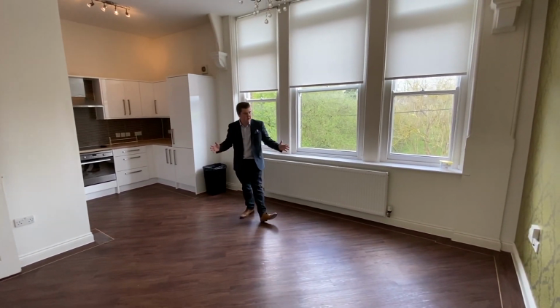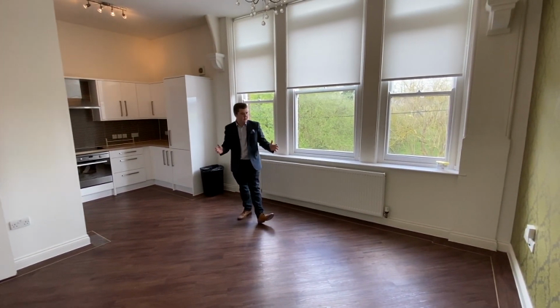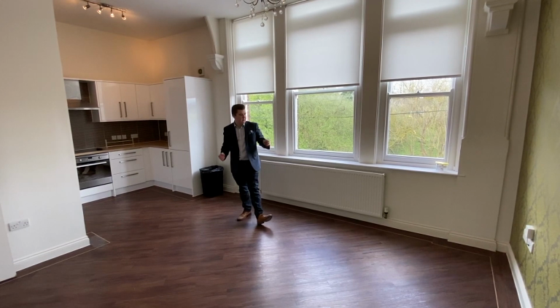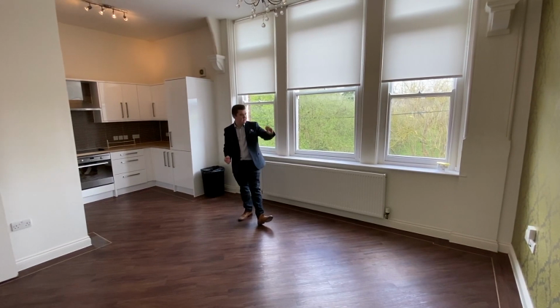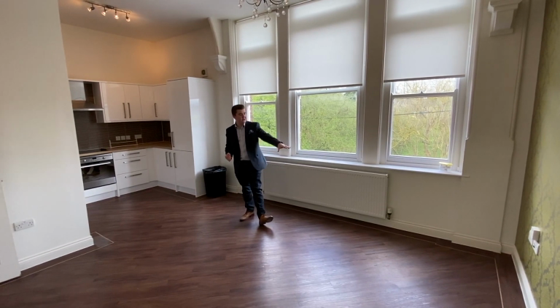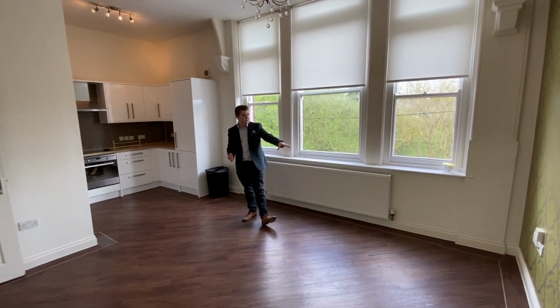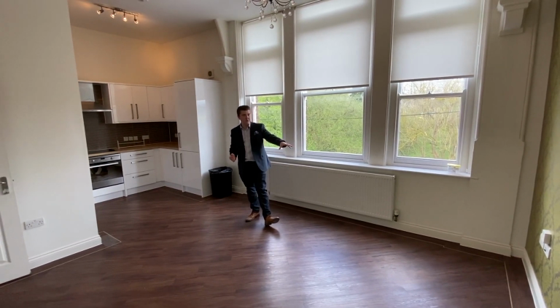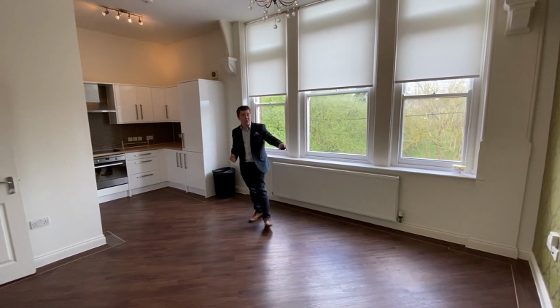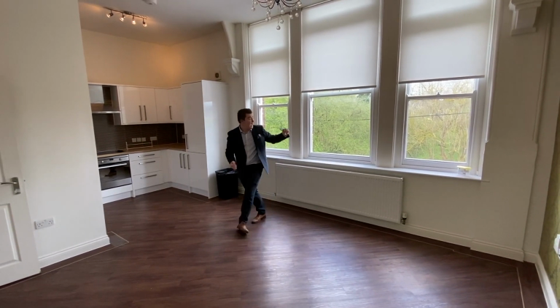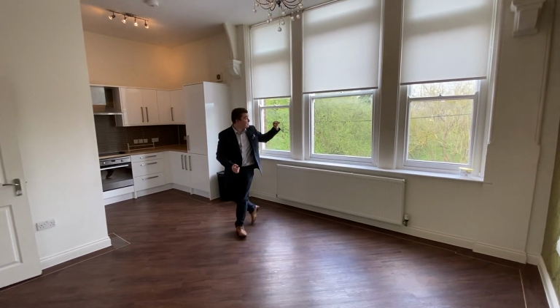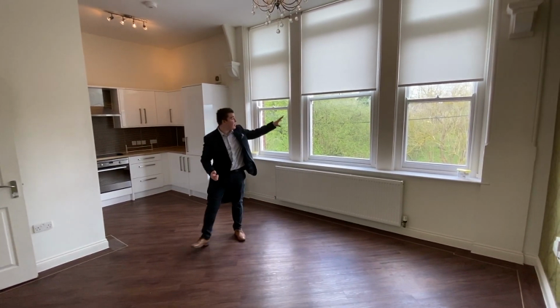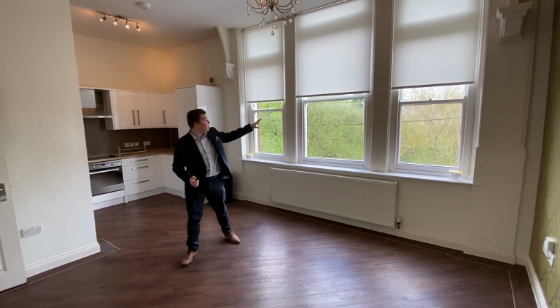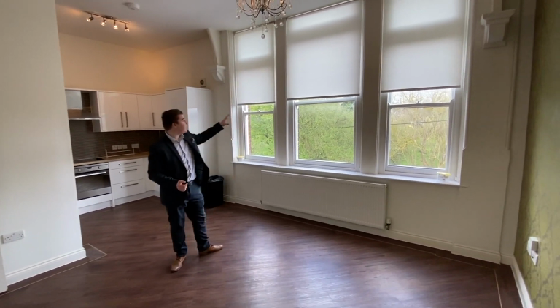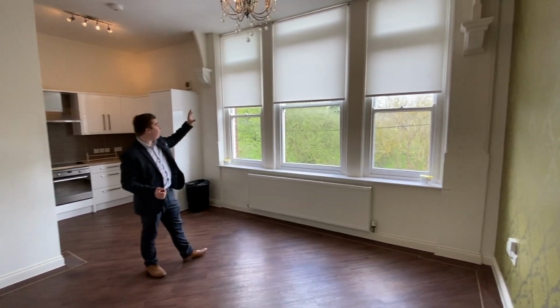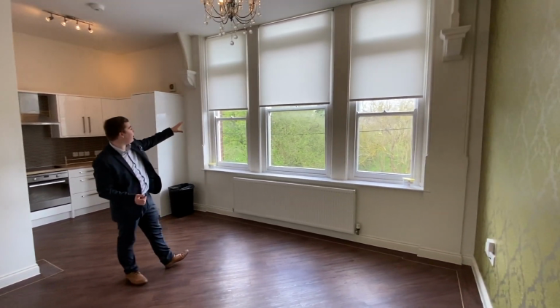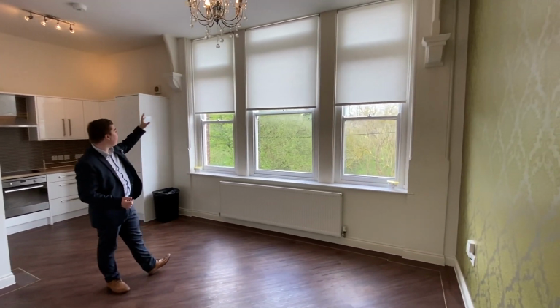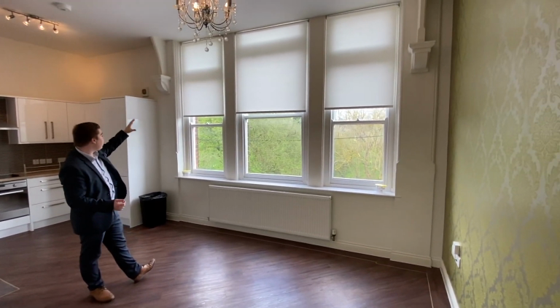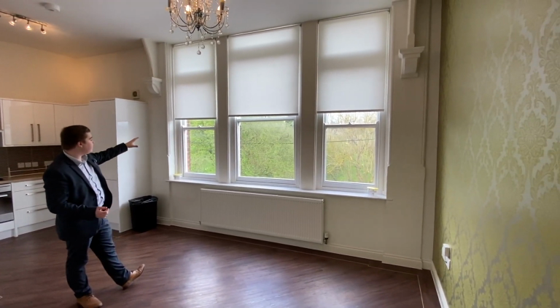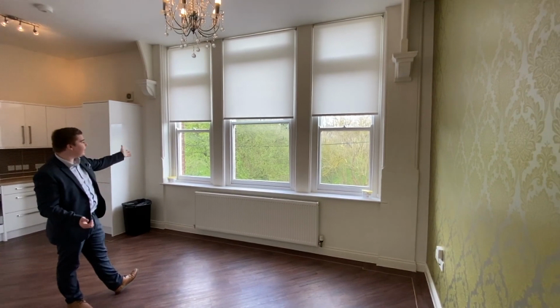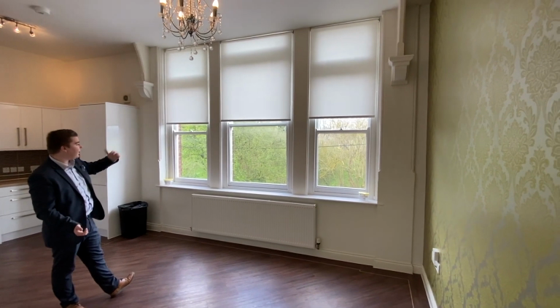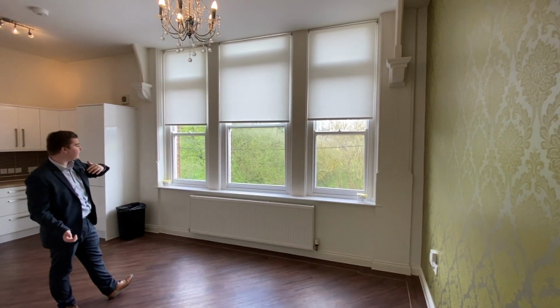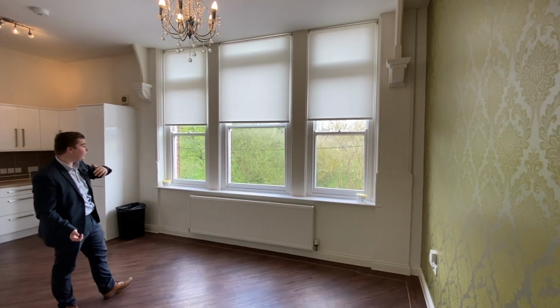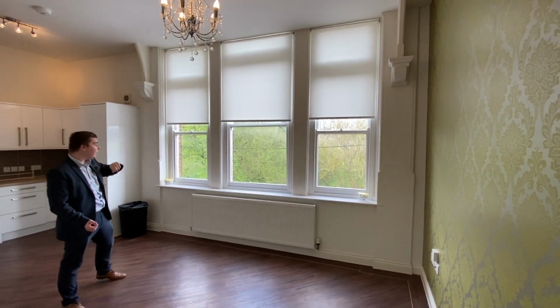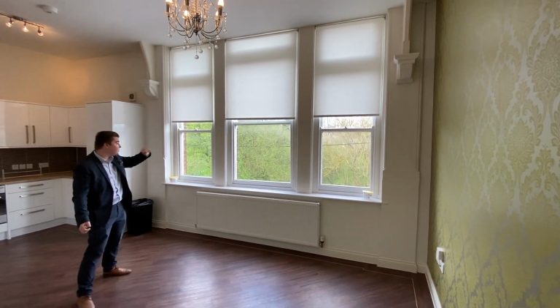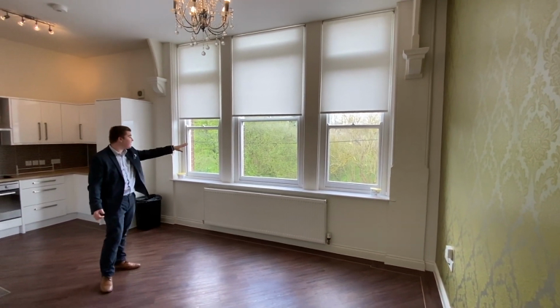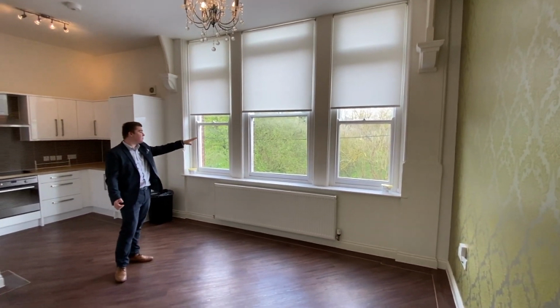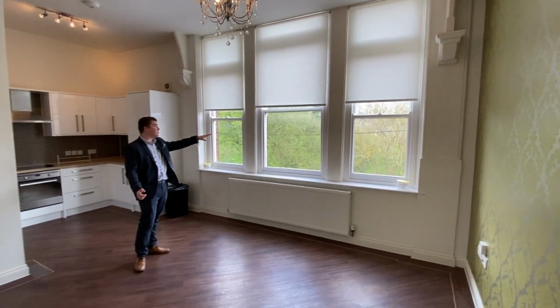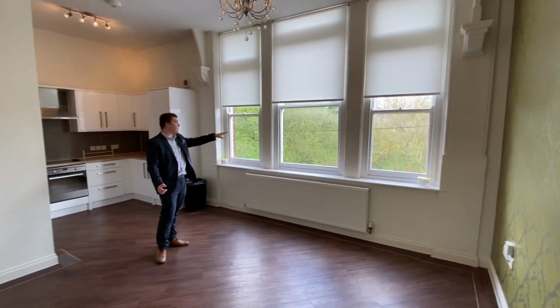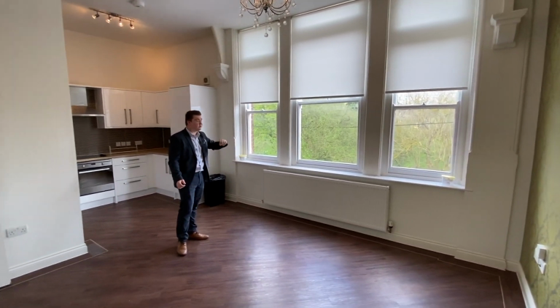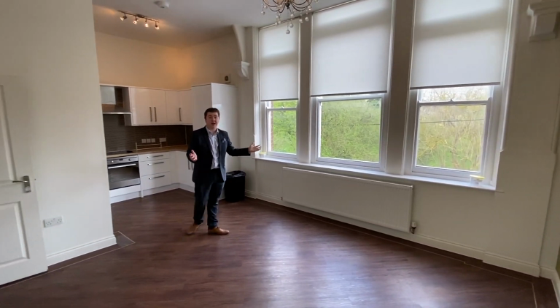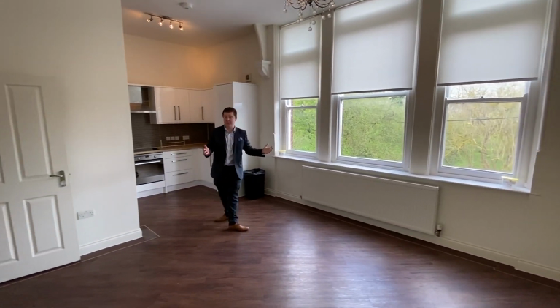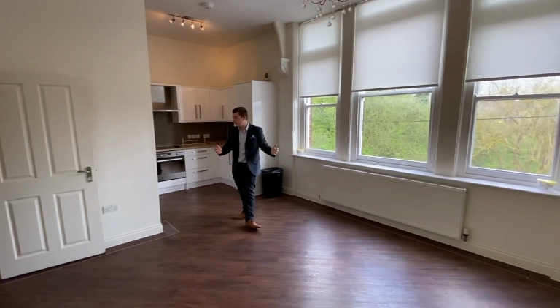You wouldn't have to do anything with it. You've got your TV works on the wall and these really nice big high windows letting in plenty of light, and you can see the fields just over there which is absolutely stunning.